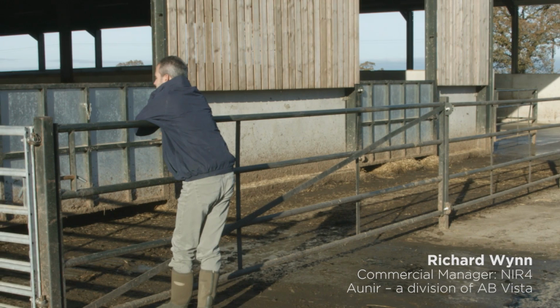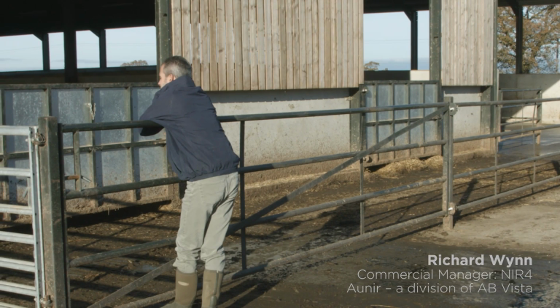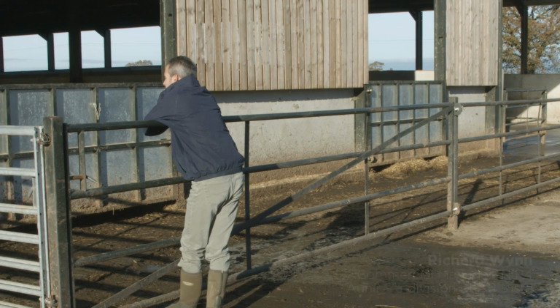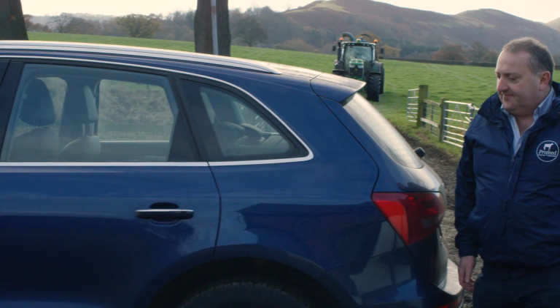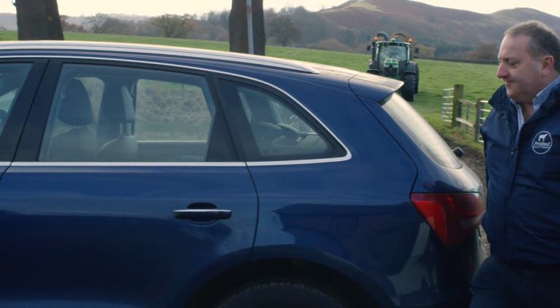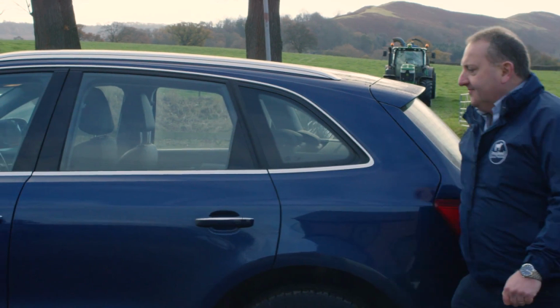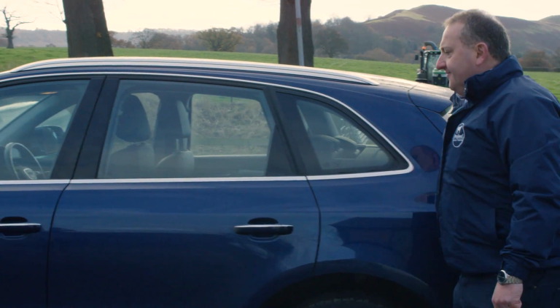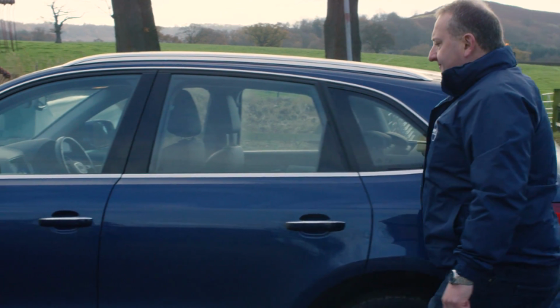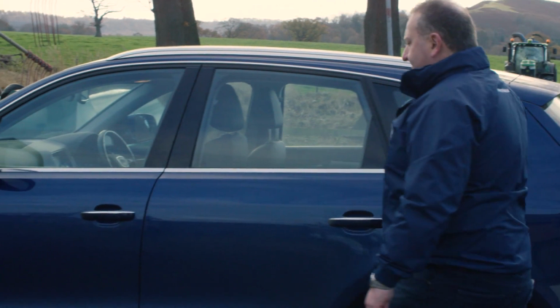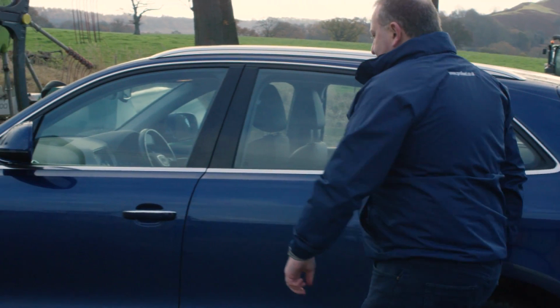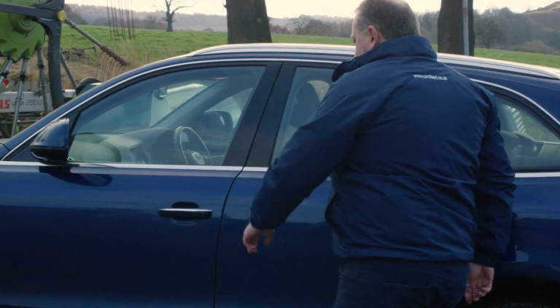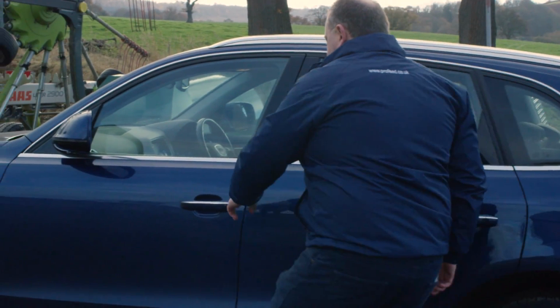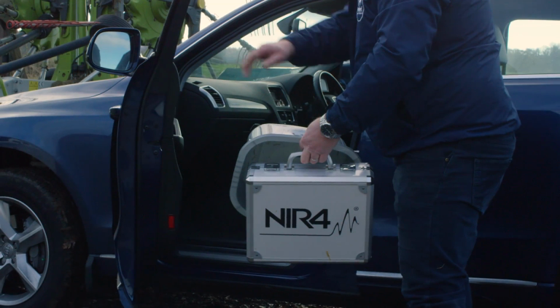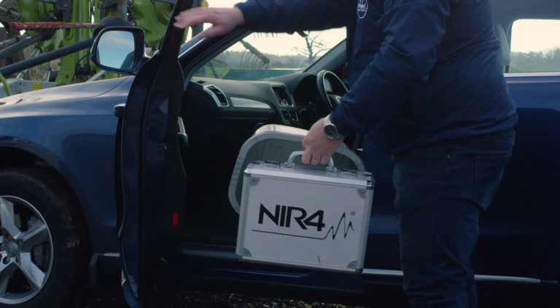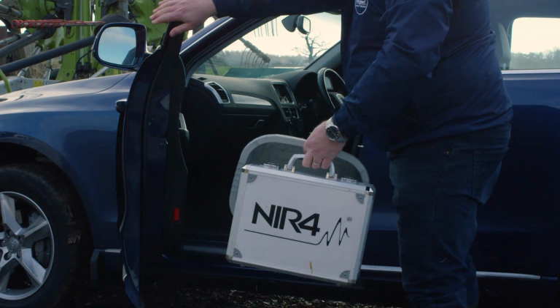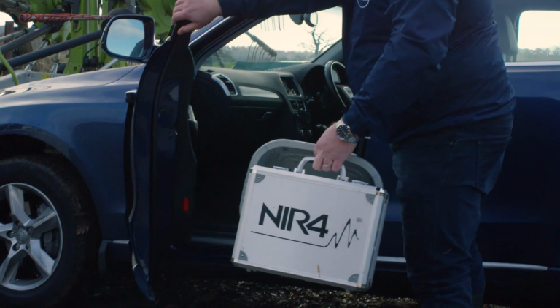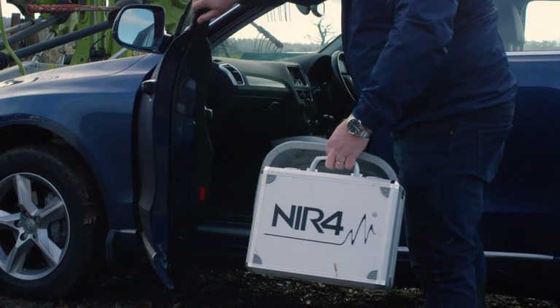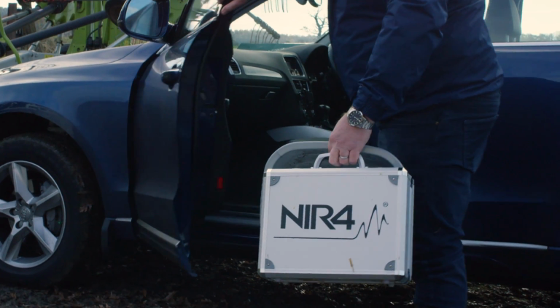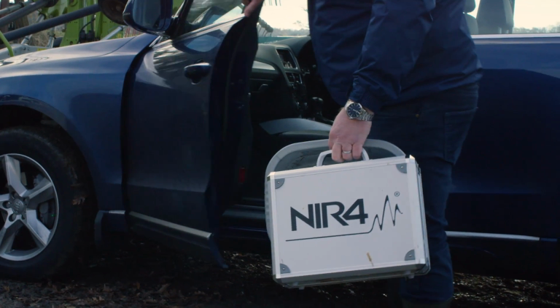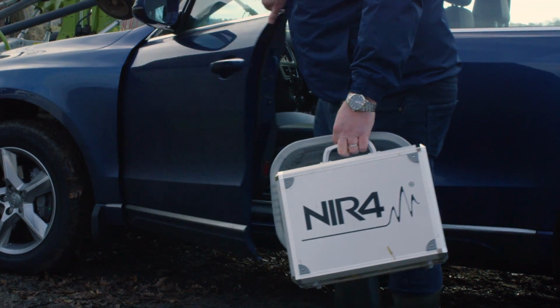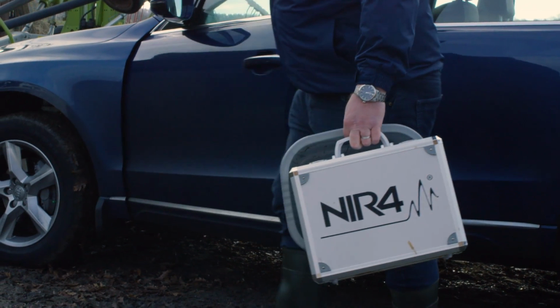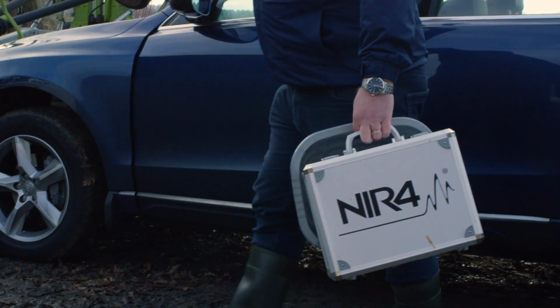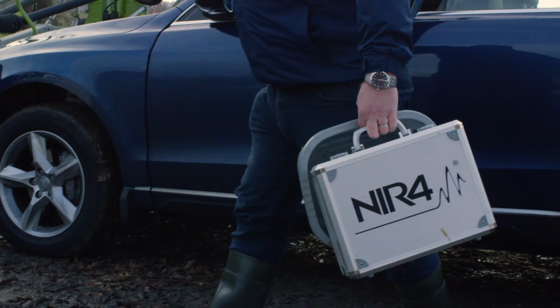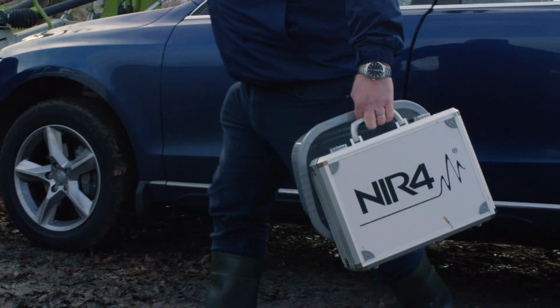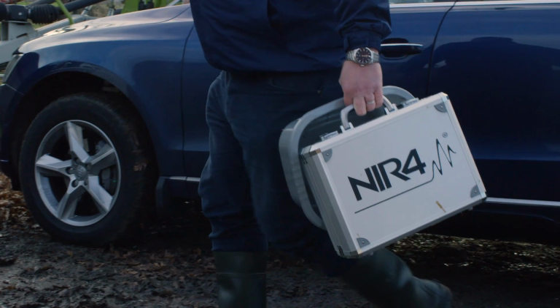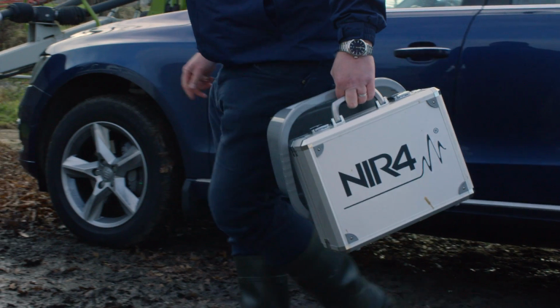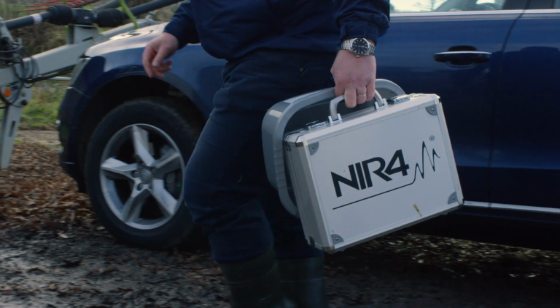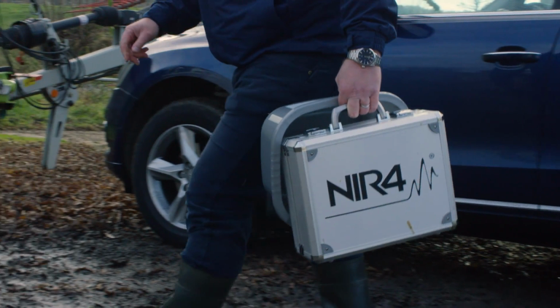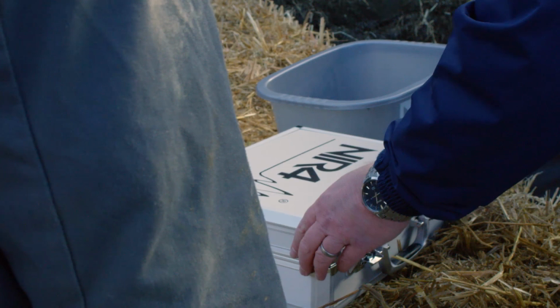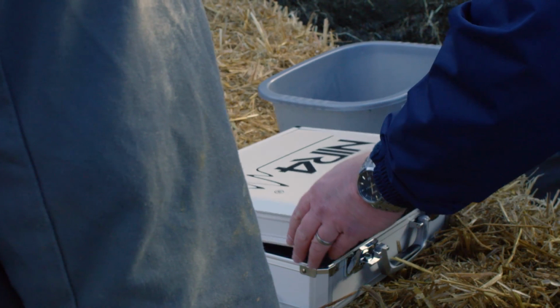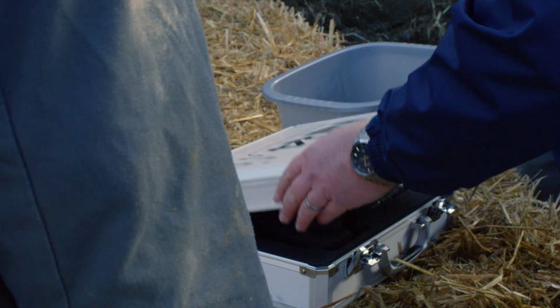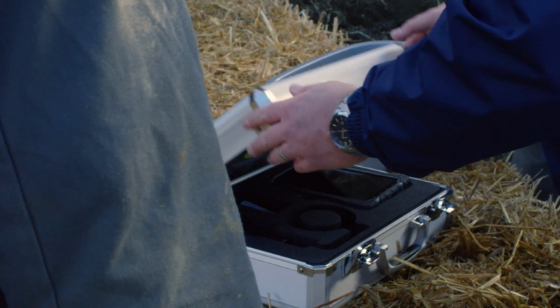Through talking to feed advisors and nutritionists, AB Vista recognised there was a real need to develop a truly portable piece of technology that could be used out in the field to instantly analyse forage and give the user decision-making capability straight away.